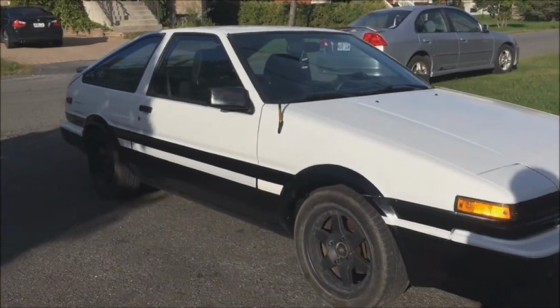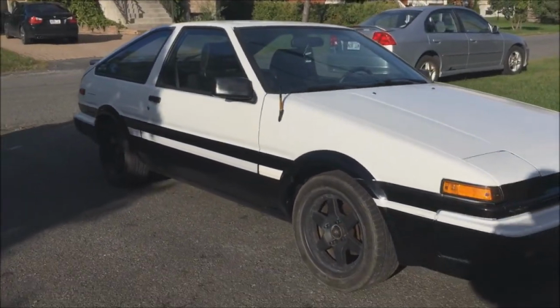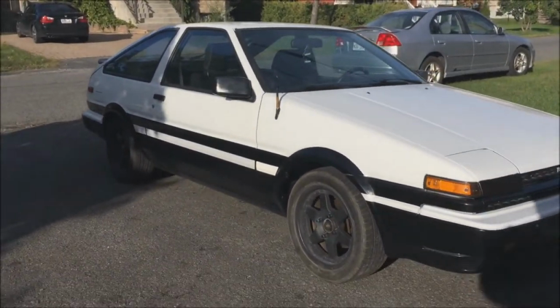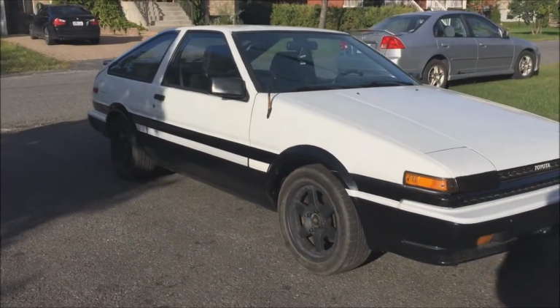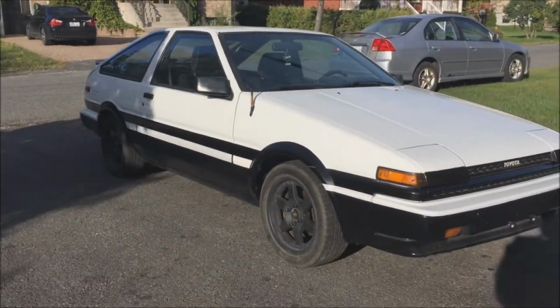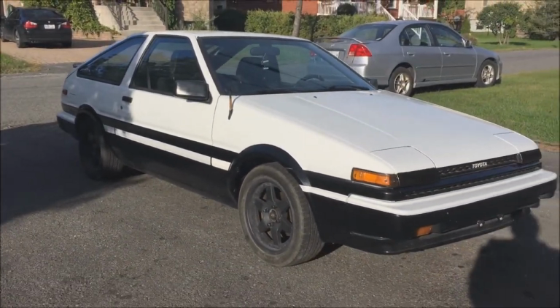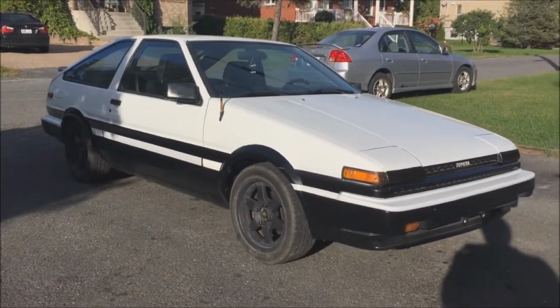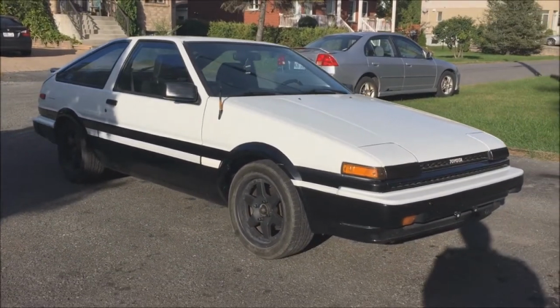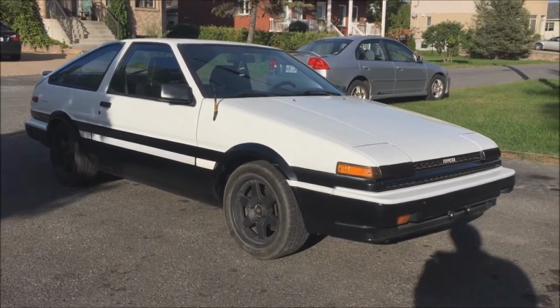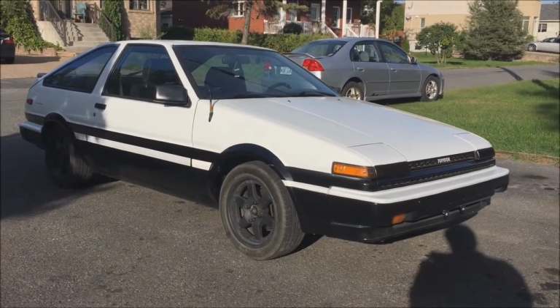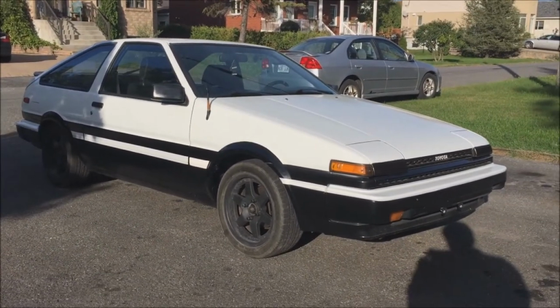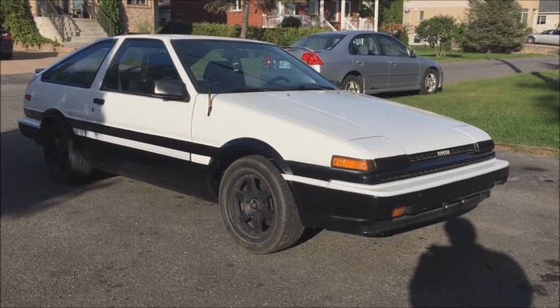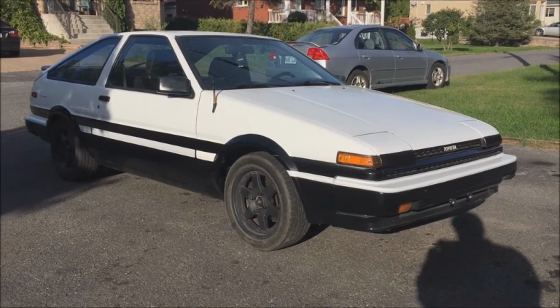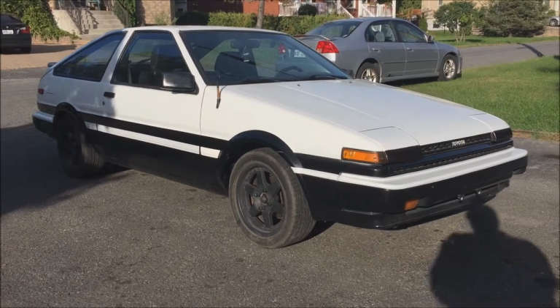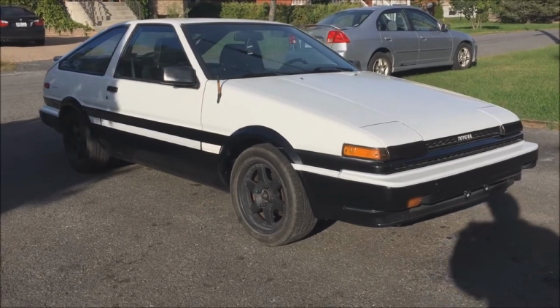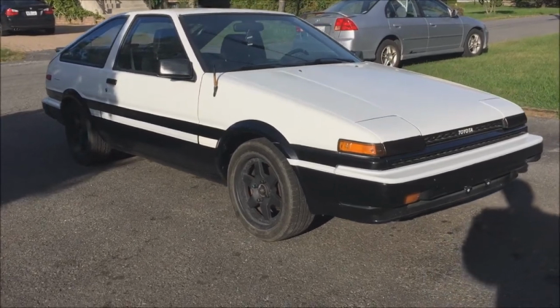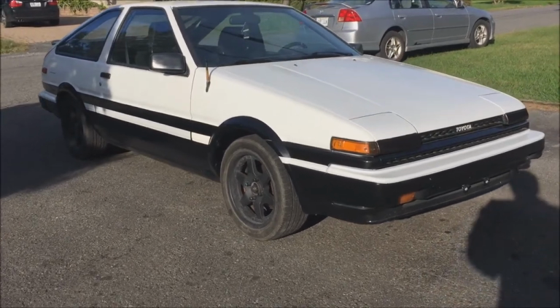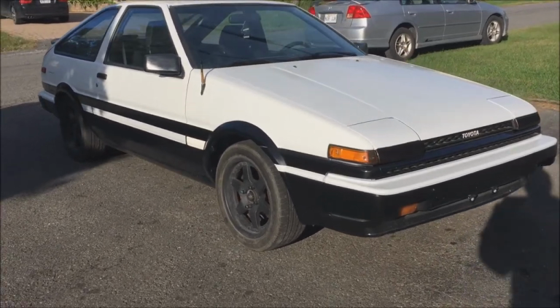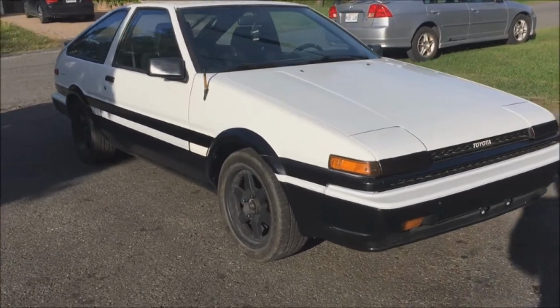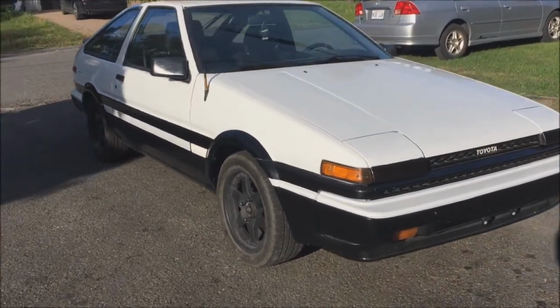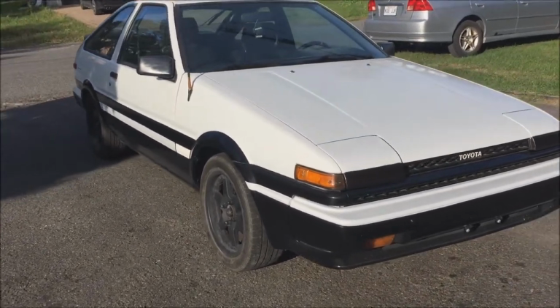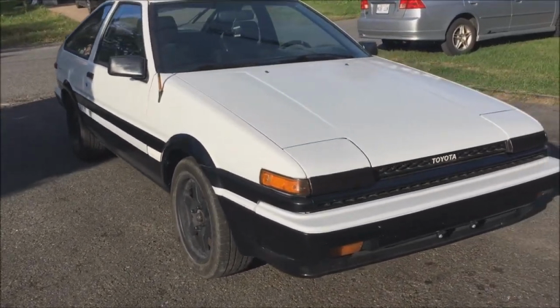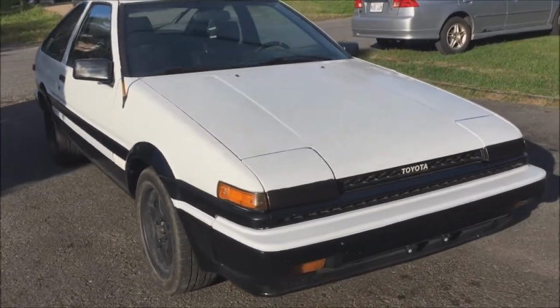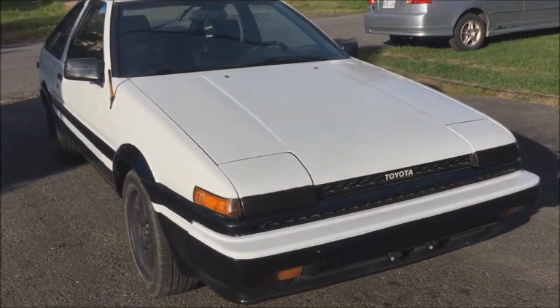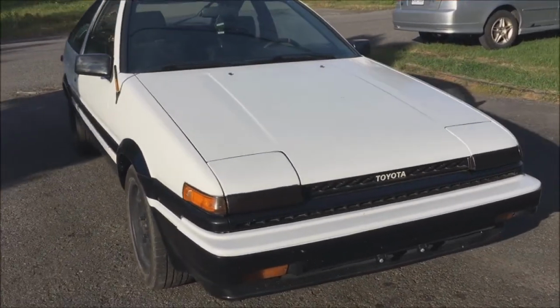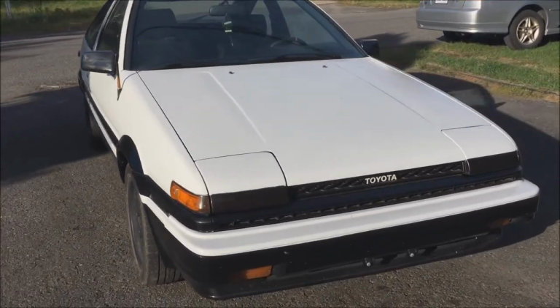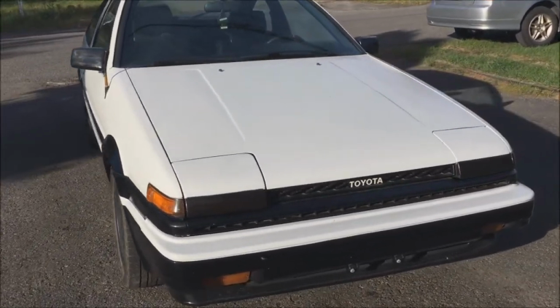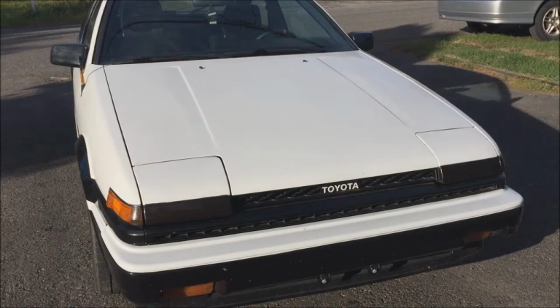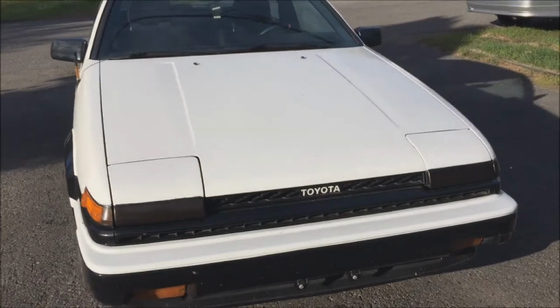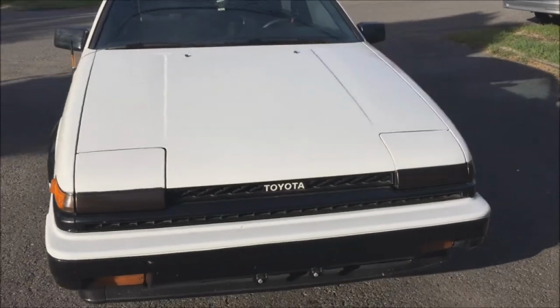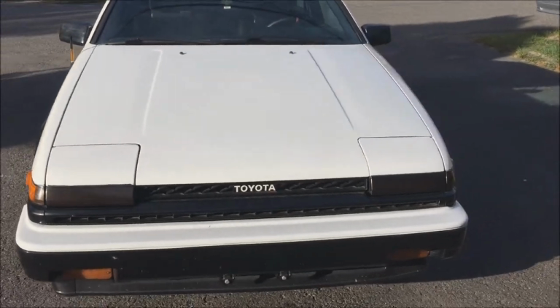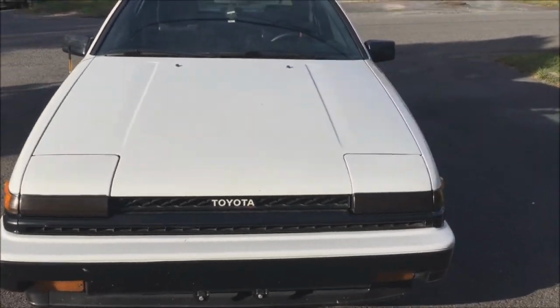Otherwise the car is pretty much stock. It's not fast but it's very fun to drive. It has an LSD differential.